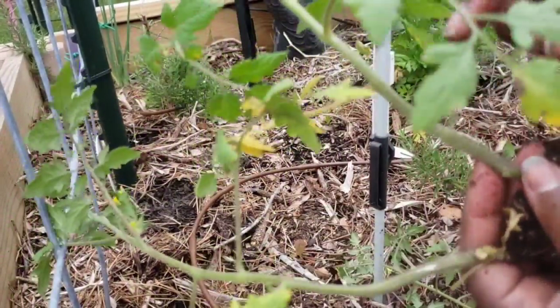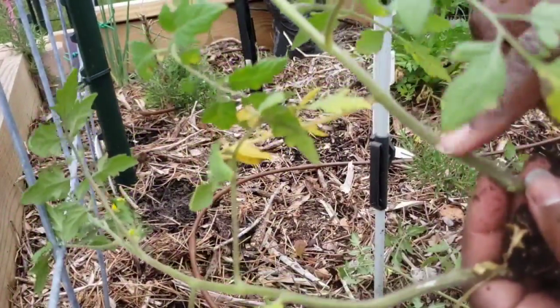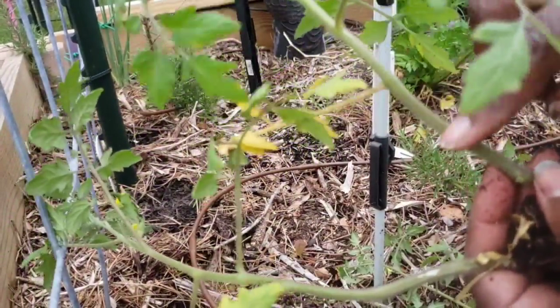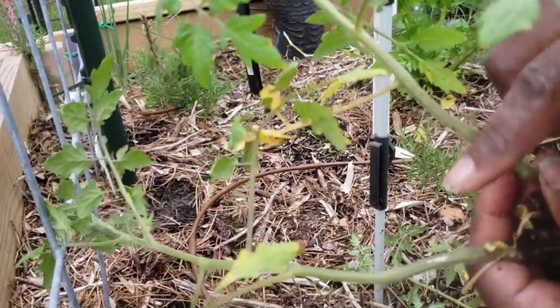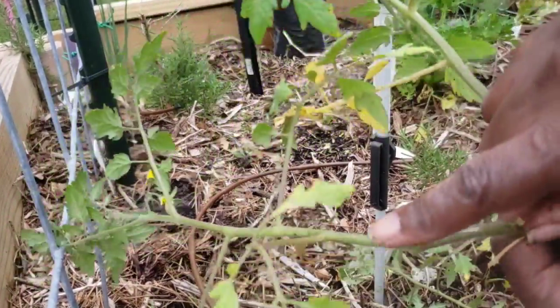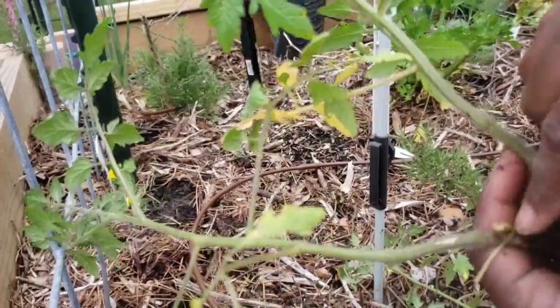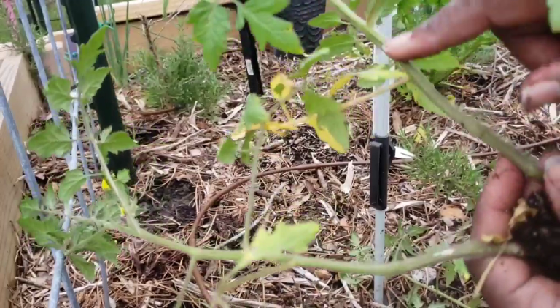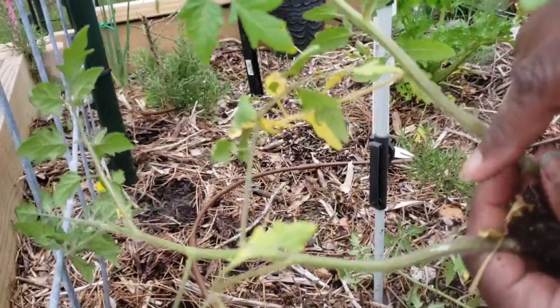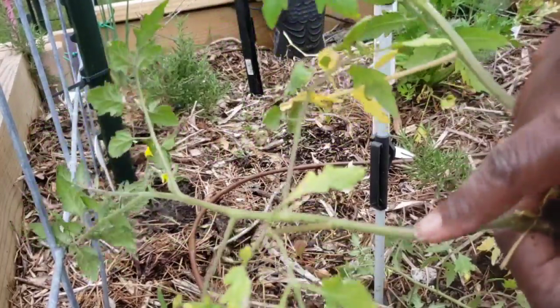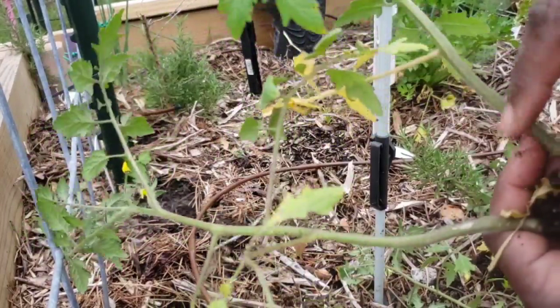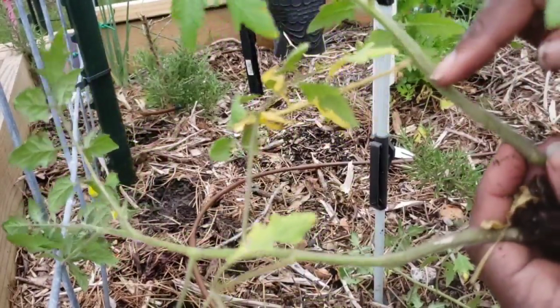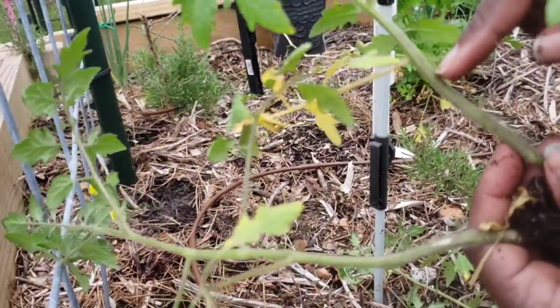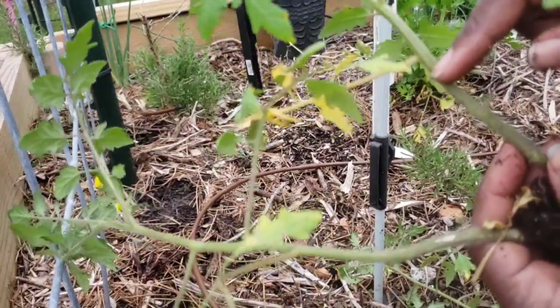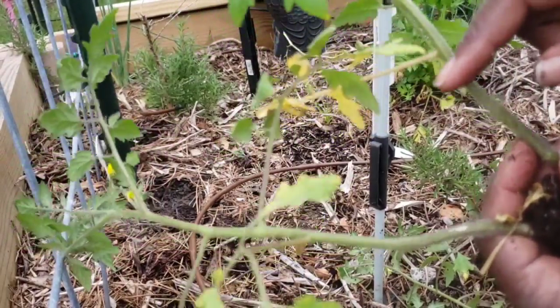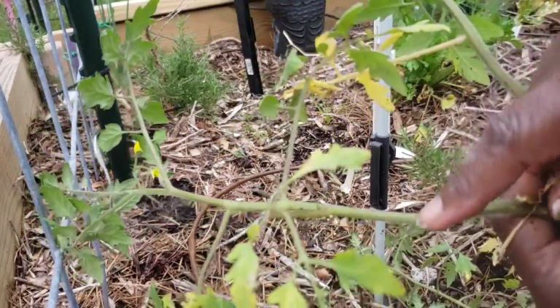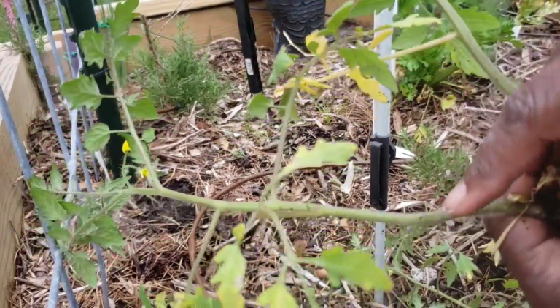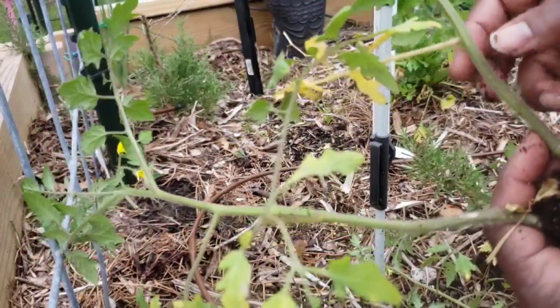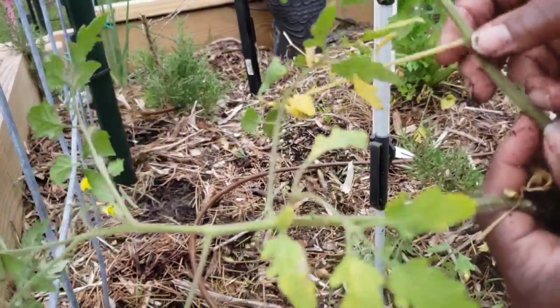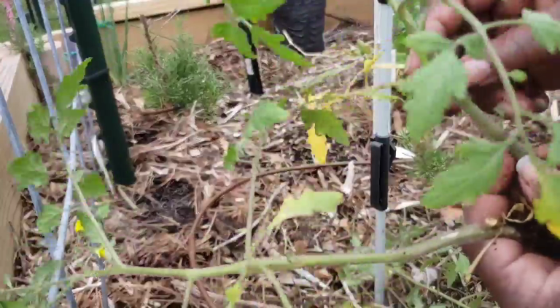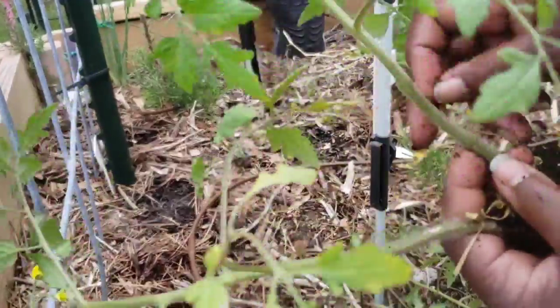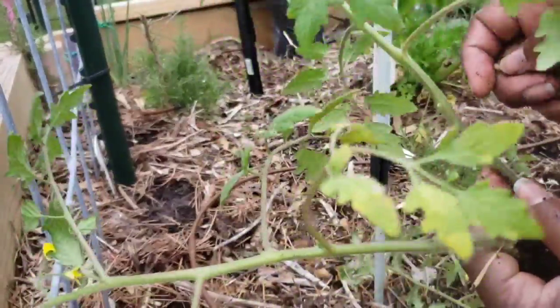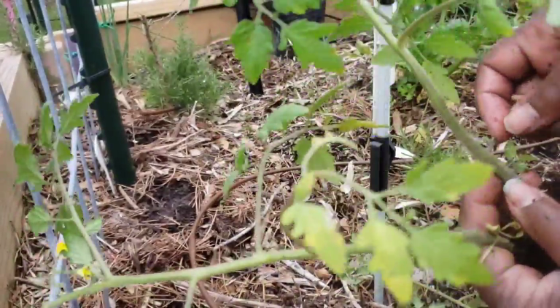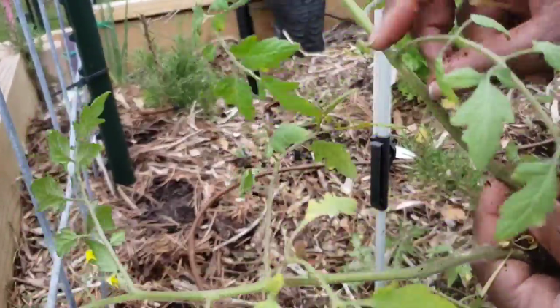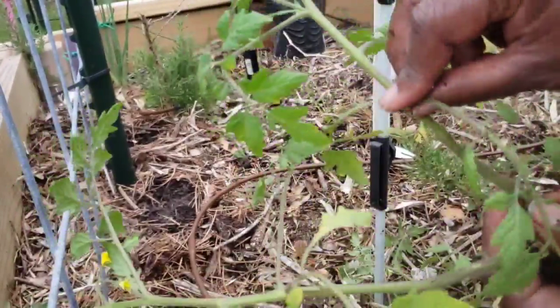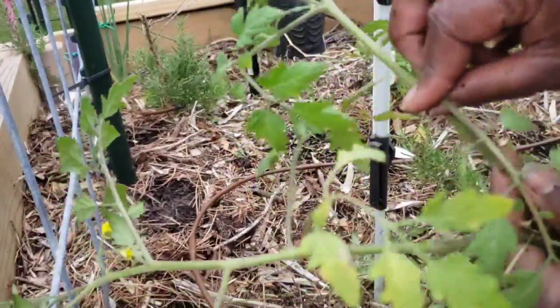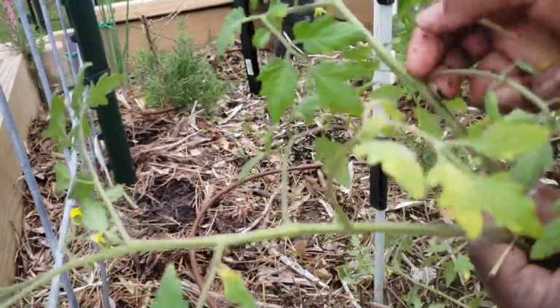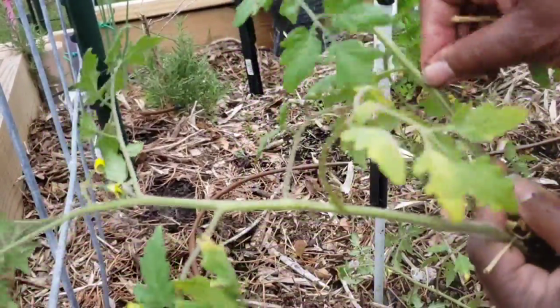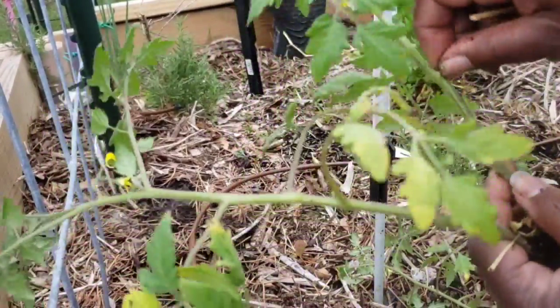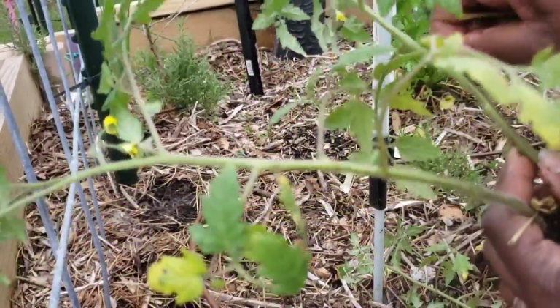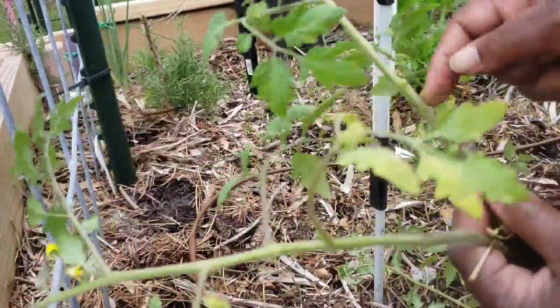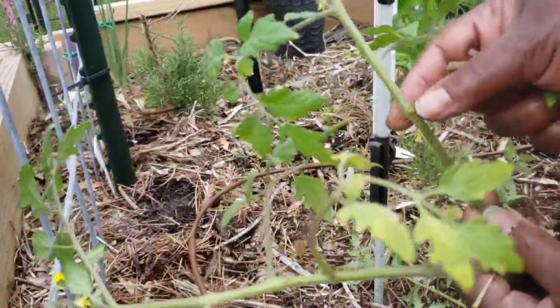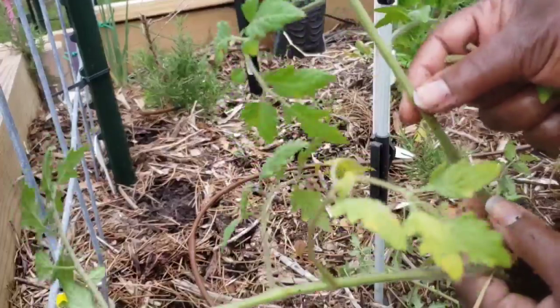See the fuzziness? Anywhere along this stem, it will grow roots. I'm going to plant them to this level. I'm going to take this leaf off here — actually, I'll take this one too. I'll plant them to here.